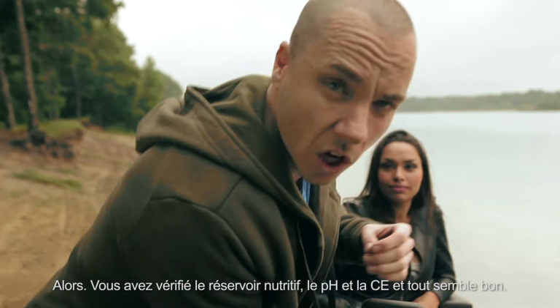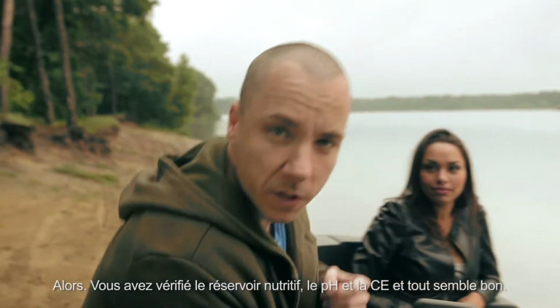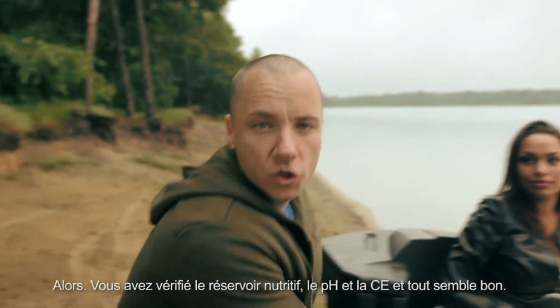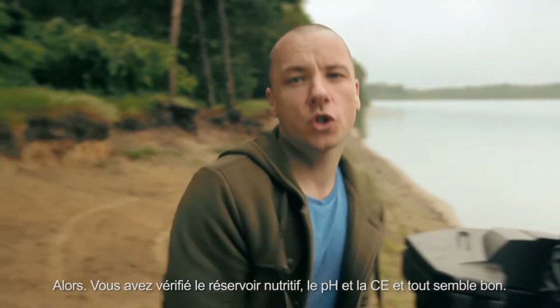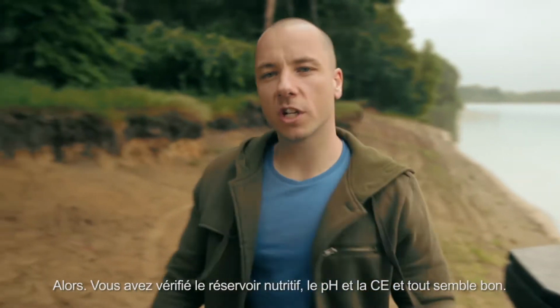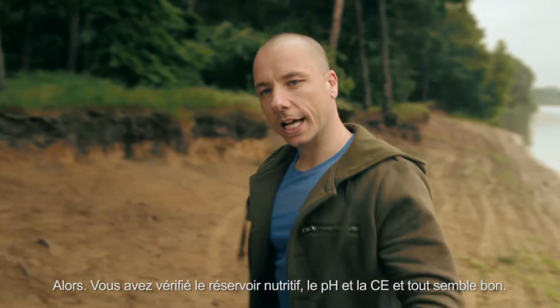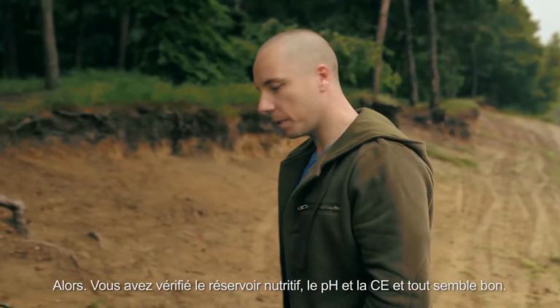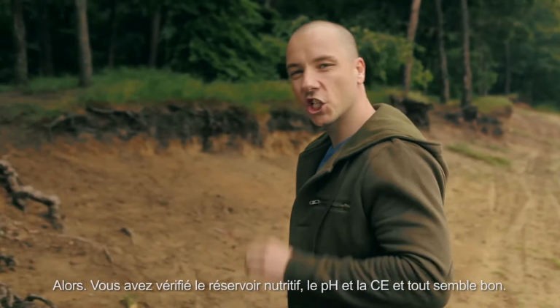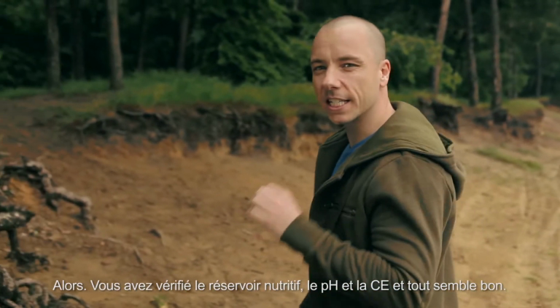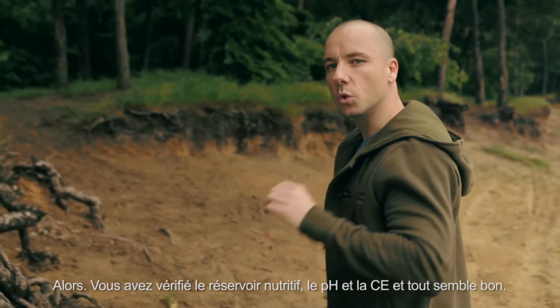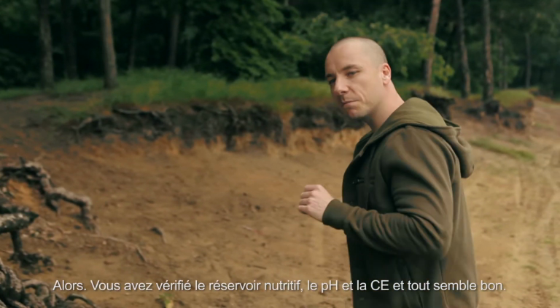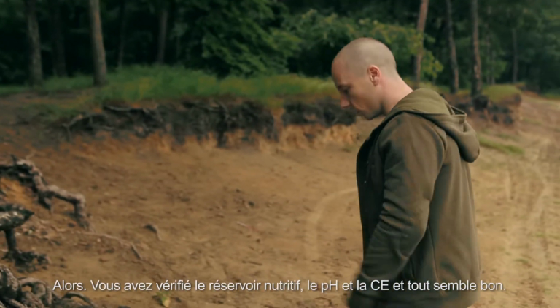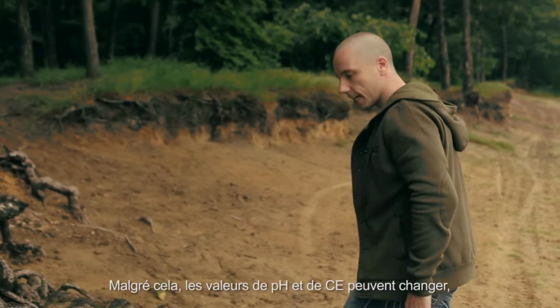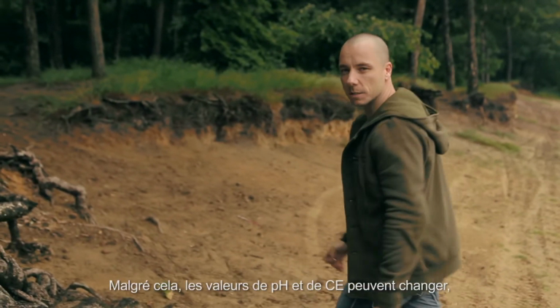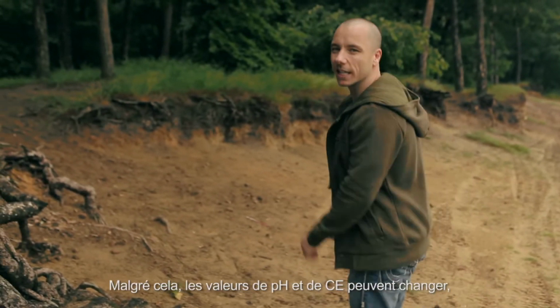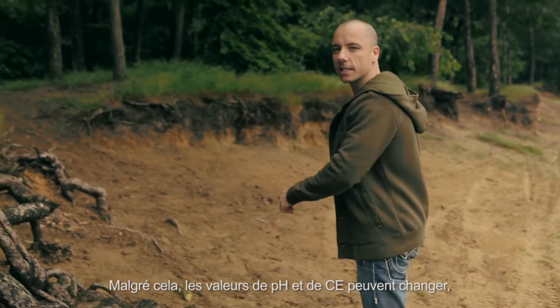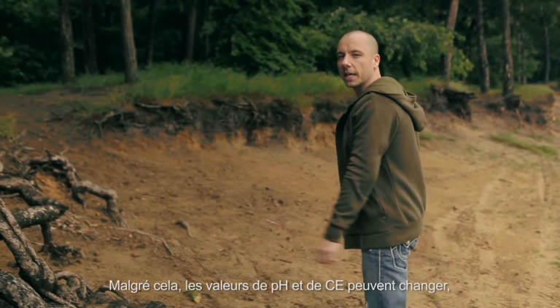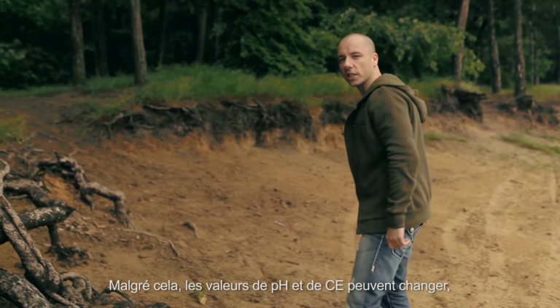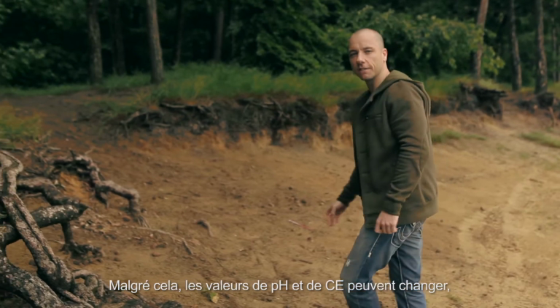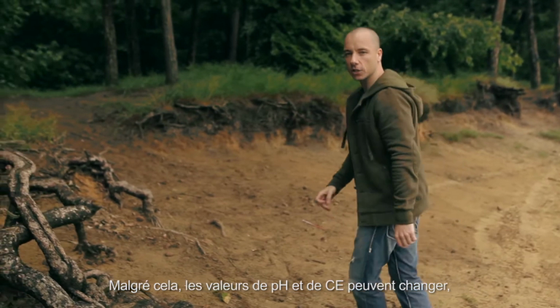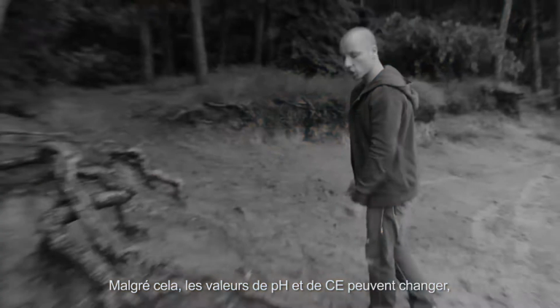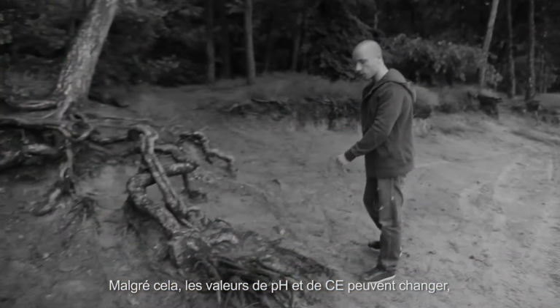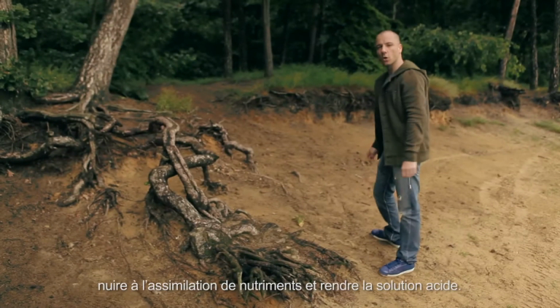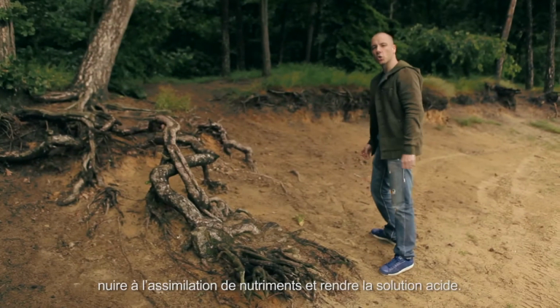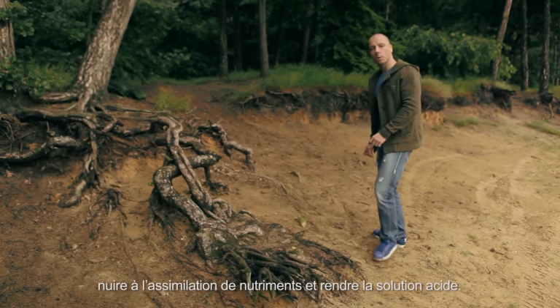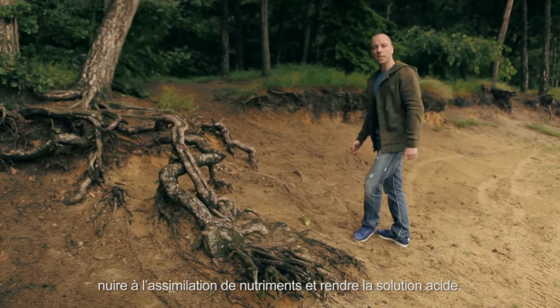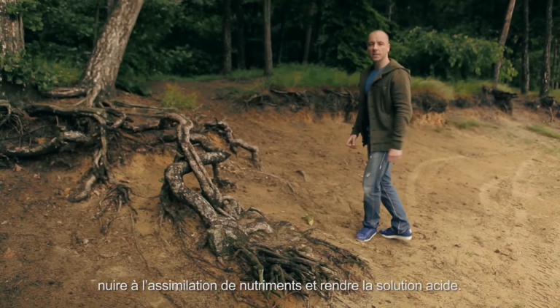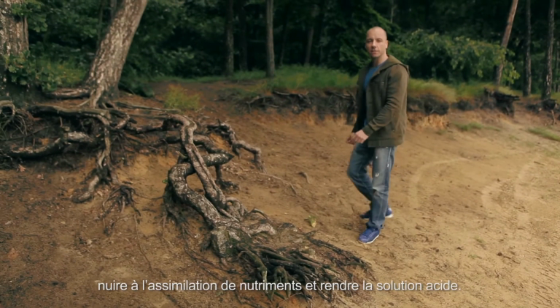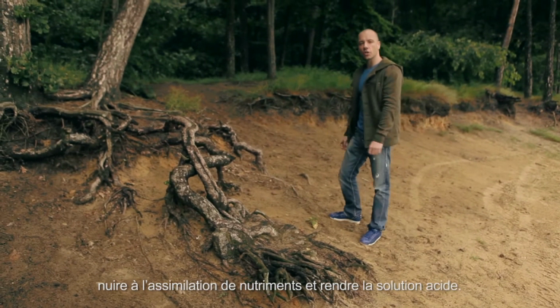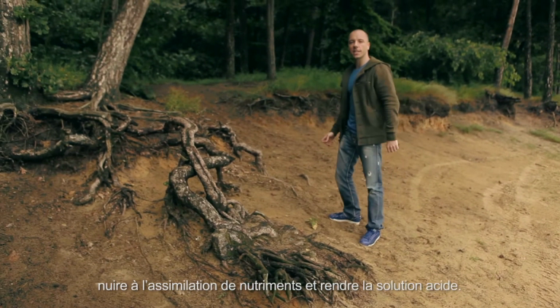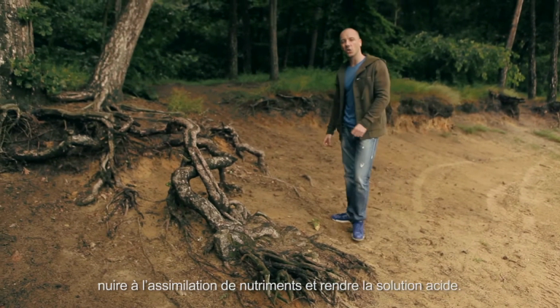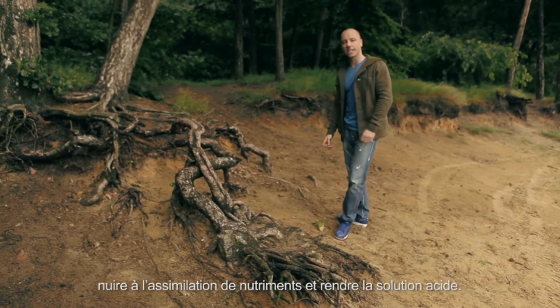So you've checked your nutrient tank, the pH and EC all seems good, yet despite this, the pH and EC values change, which cause problems in the uptake of nutrients and goes acidic.